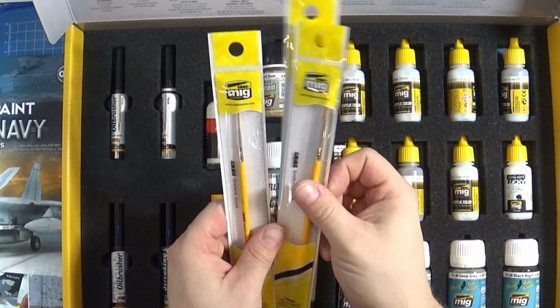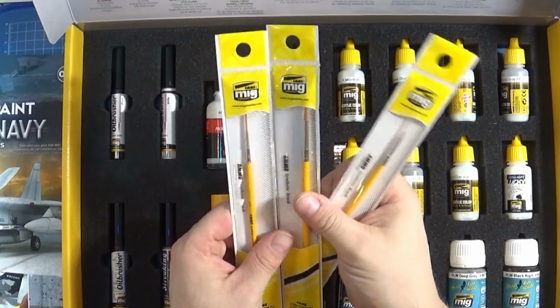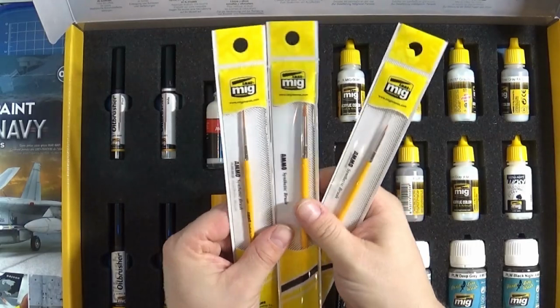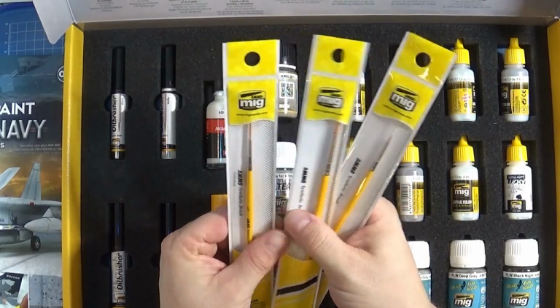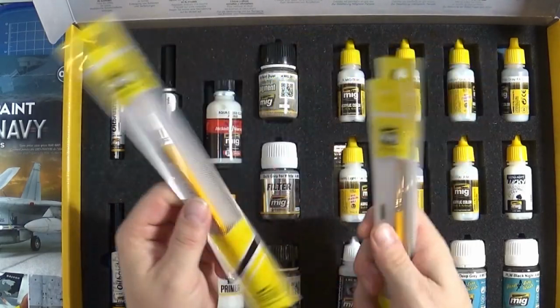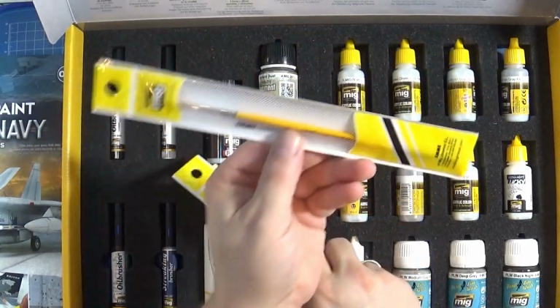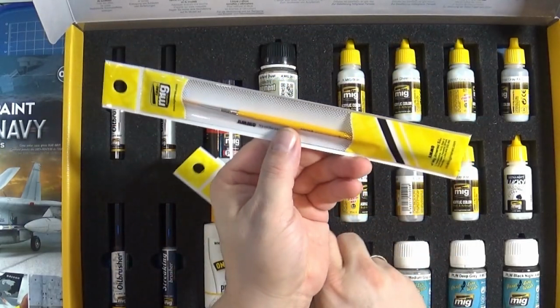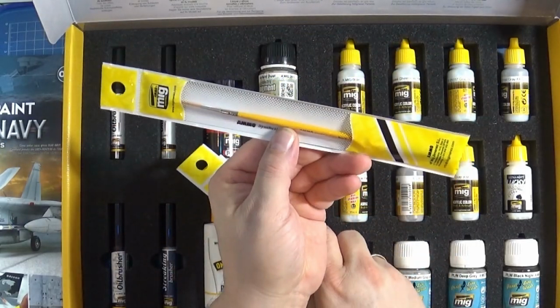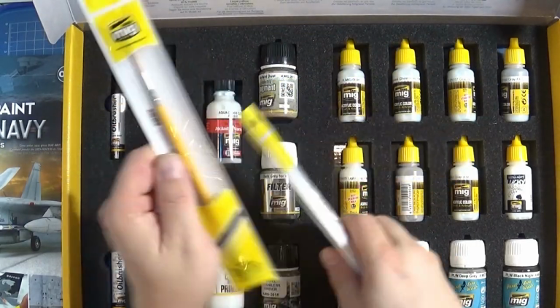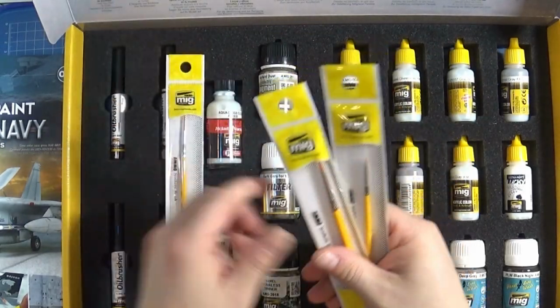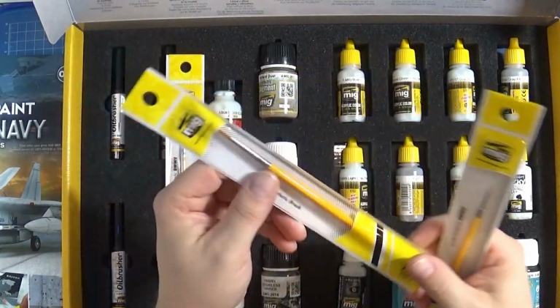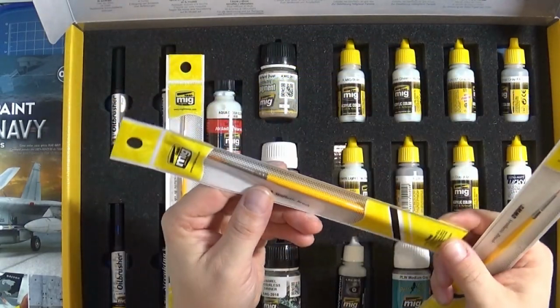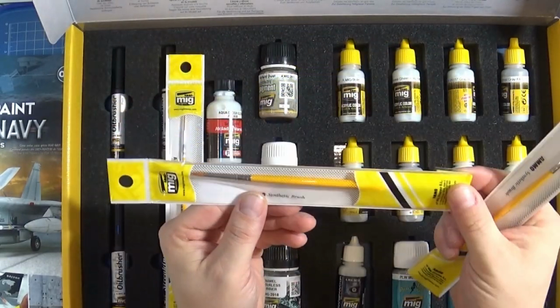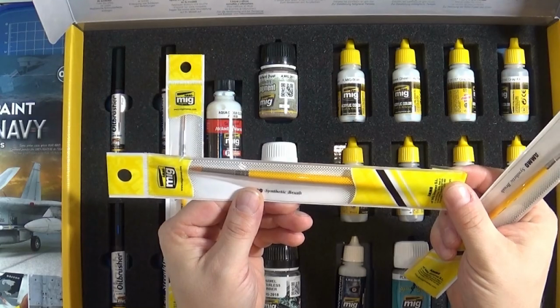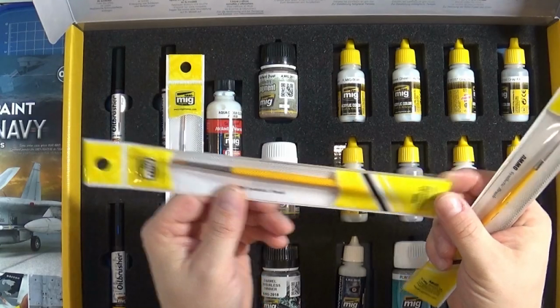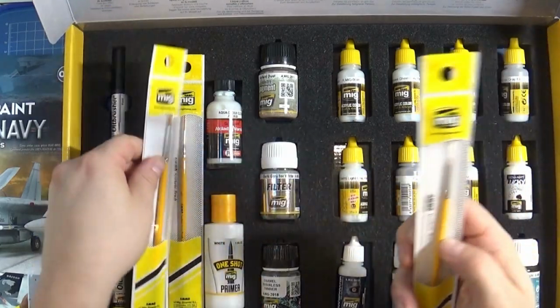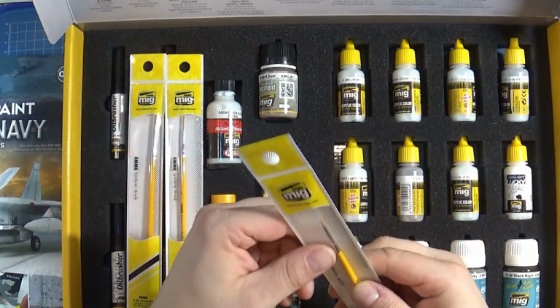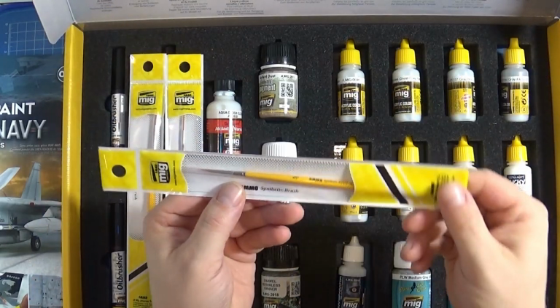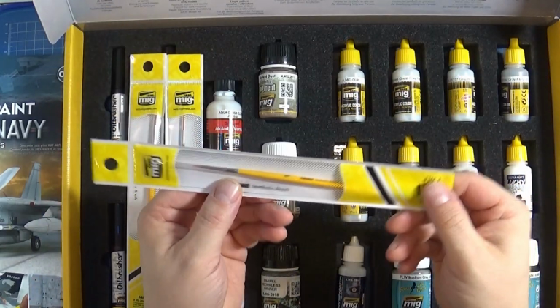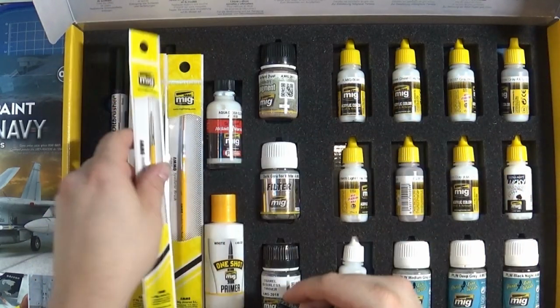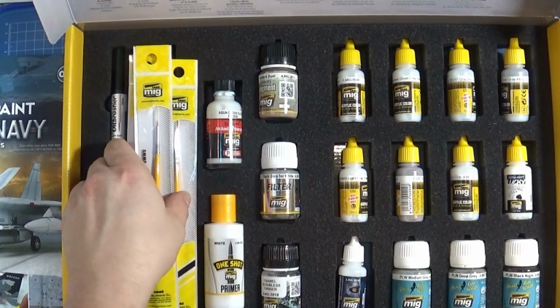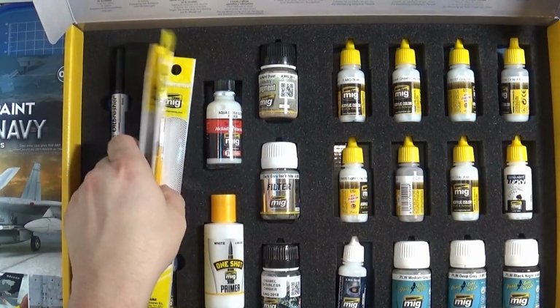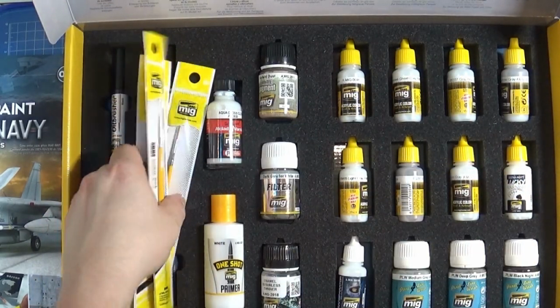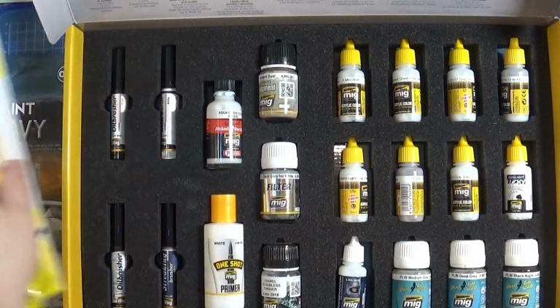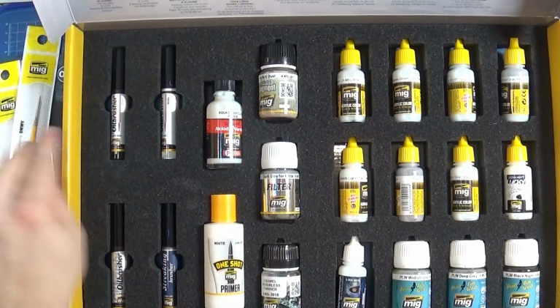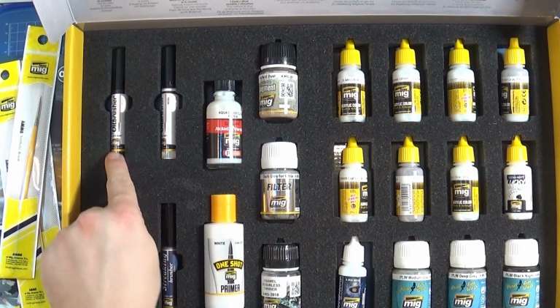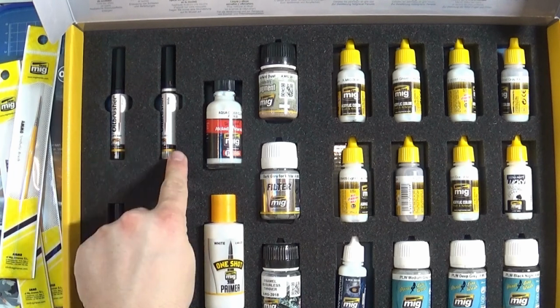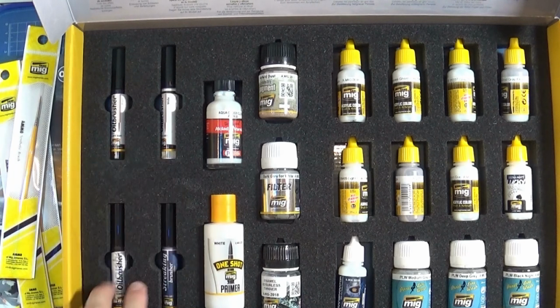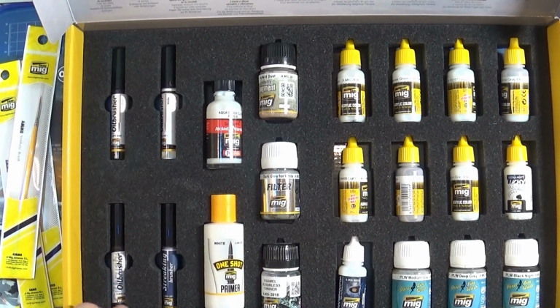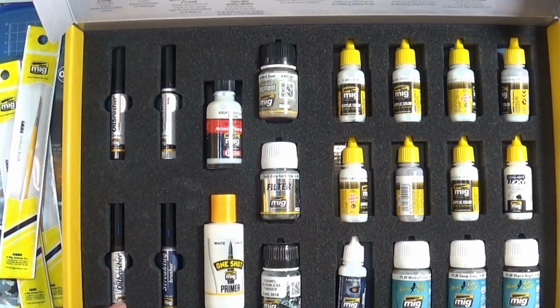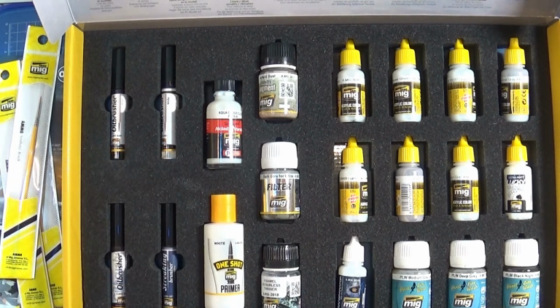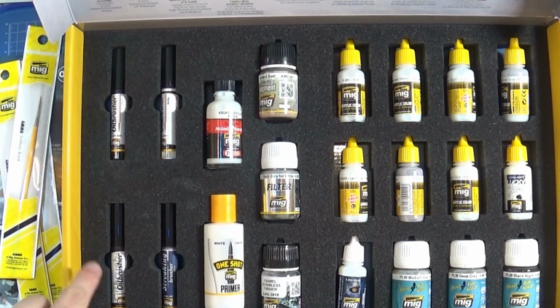The first one is a long-haired 3mm synthetic liner brush. The next one is a 4mm synthetic round brush. The last one is a 0.5mm round brush. Next we have 3 oil brushes — black, white and grey — and a streaking brush.